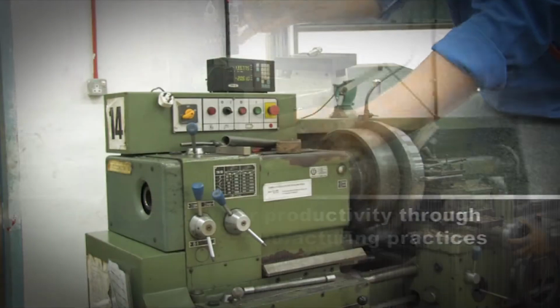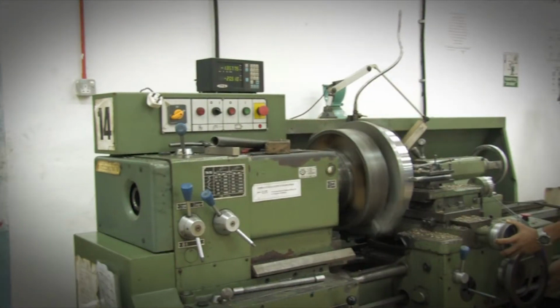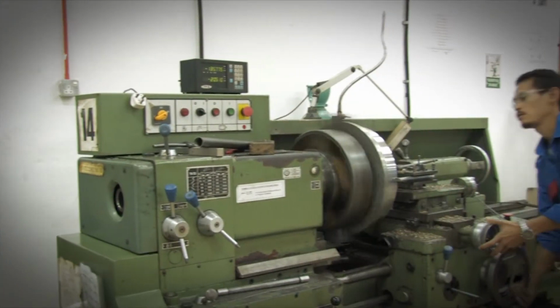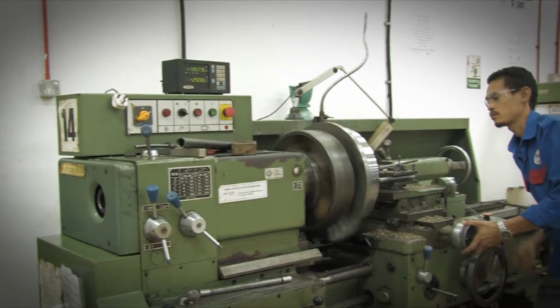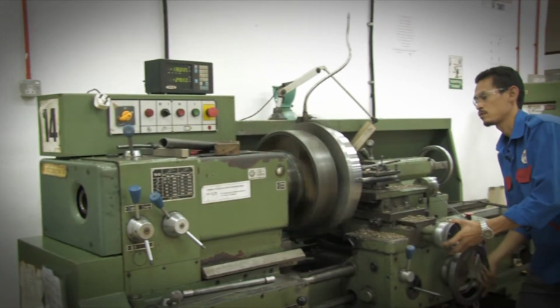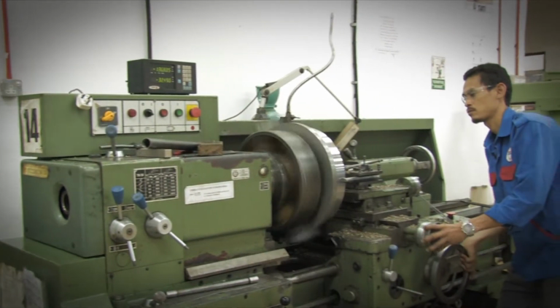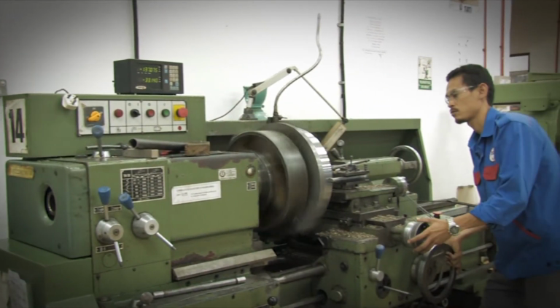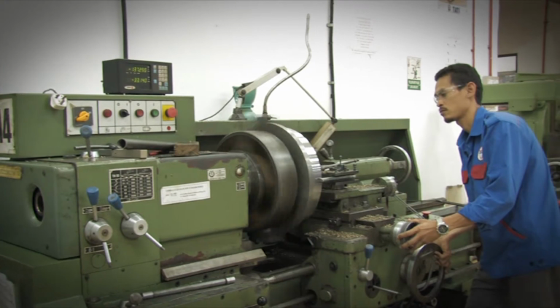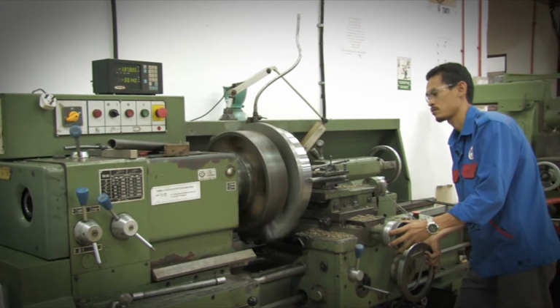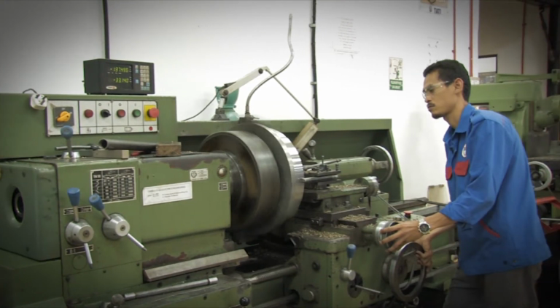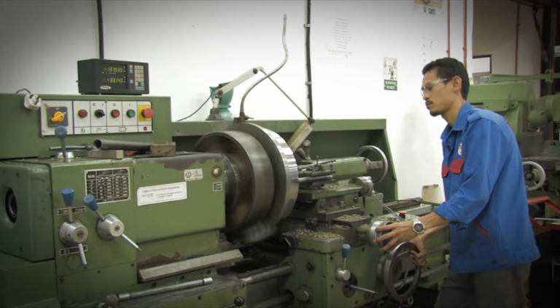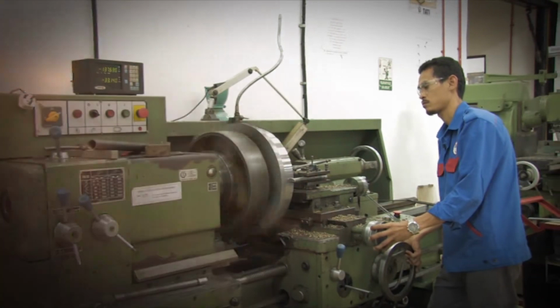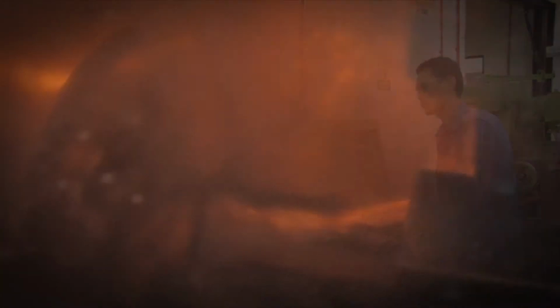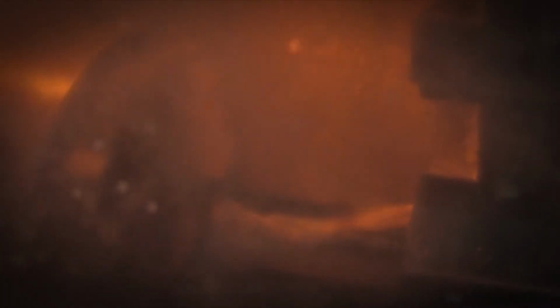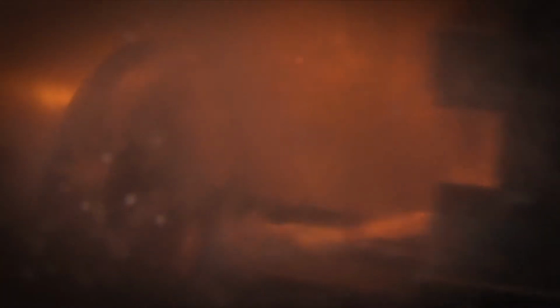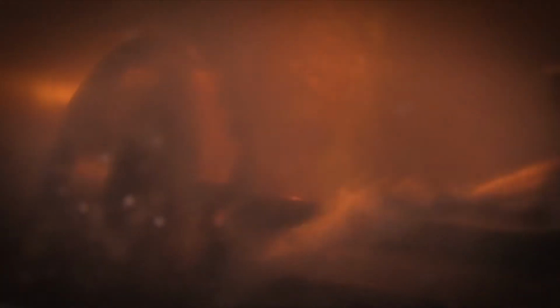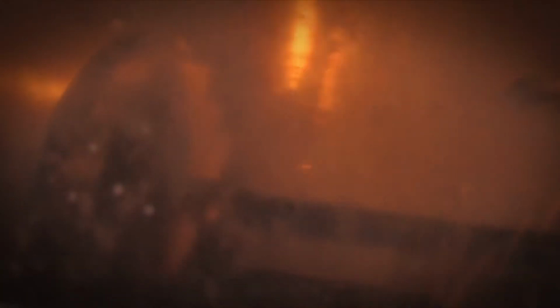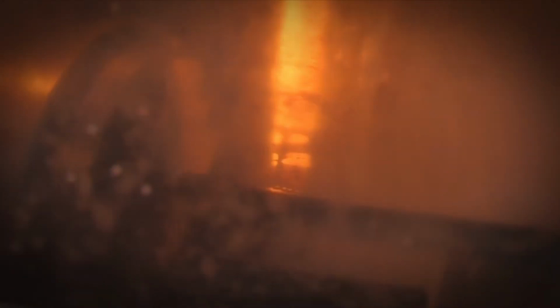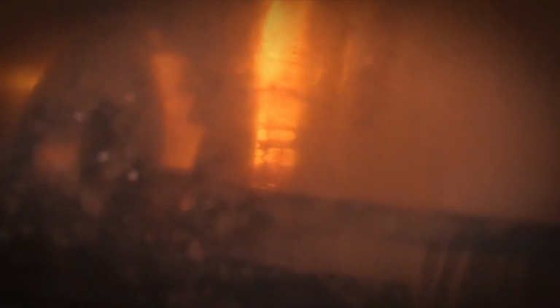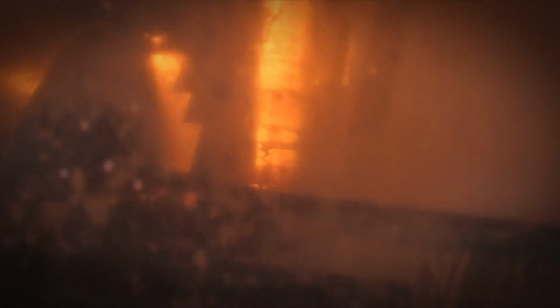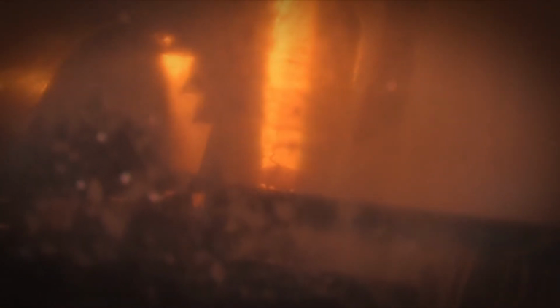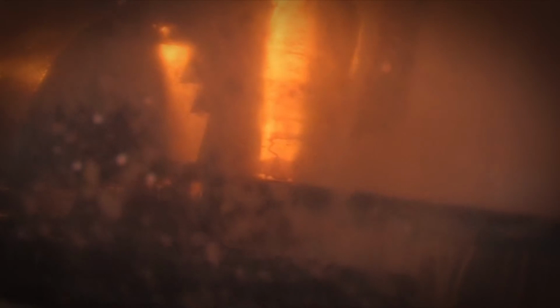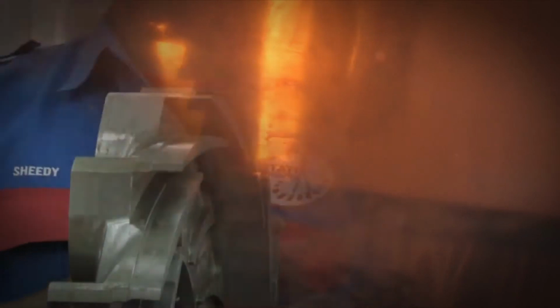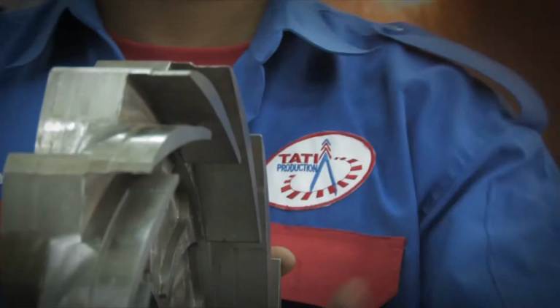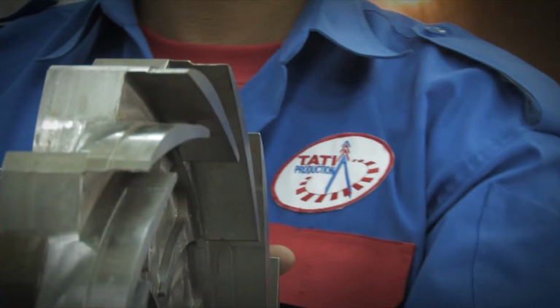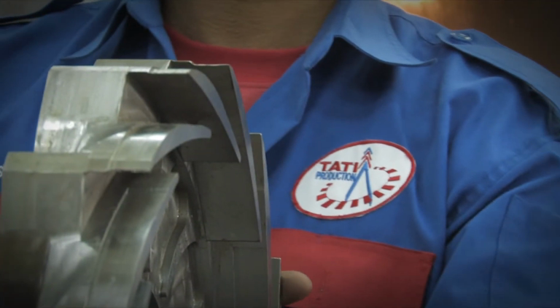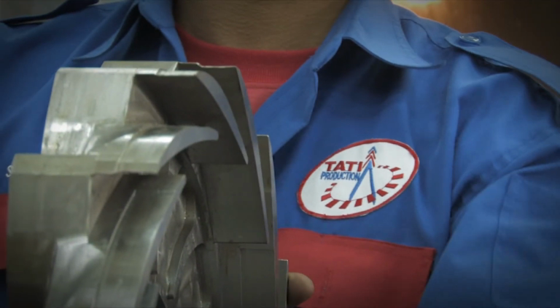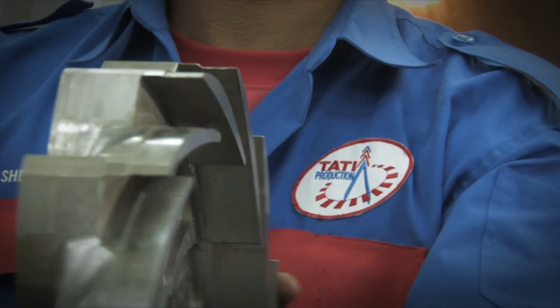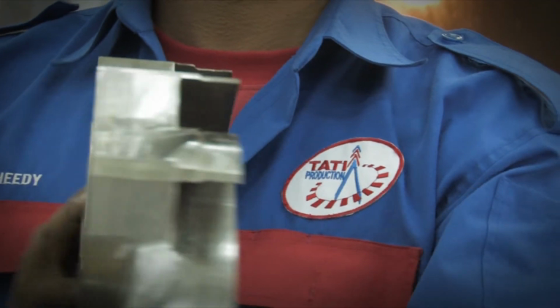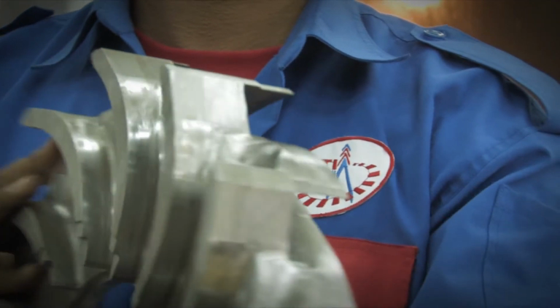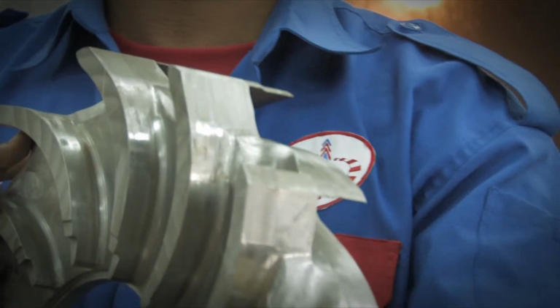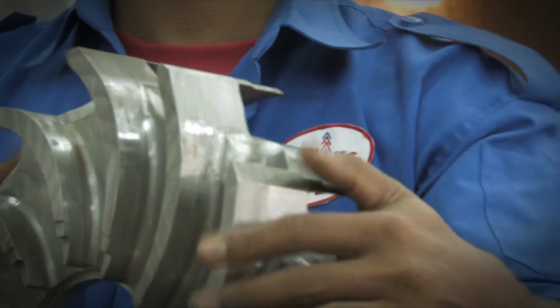In all, Tati Production strives to continue being at the forefront as an integrated engineering services and solution provider for the oil and gas industries in the near future.